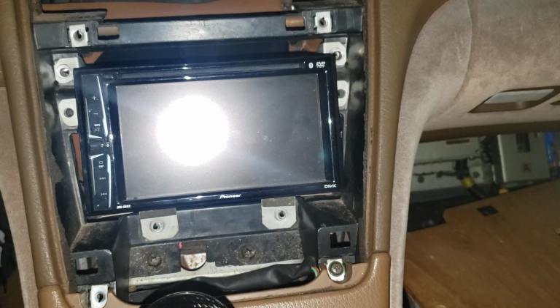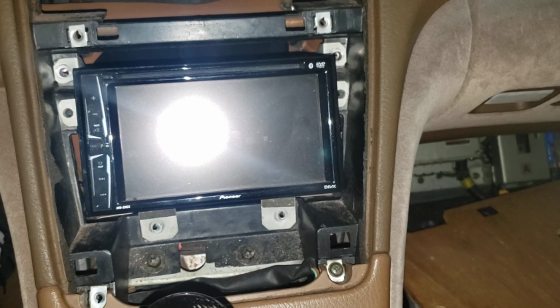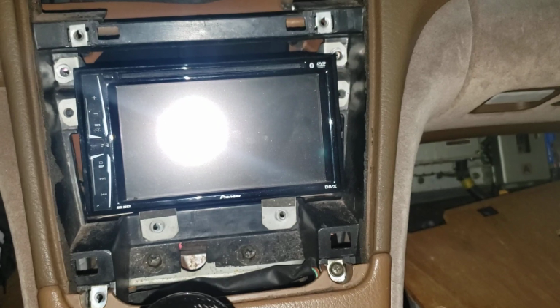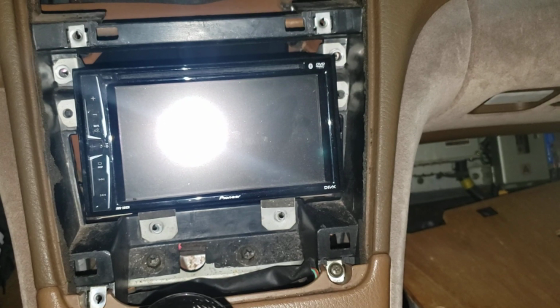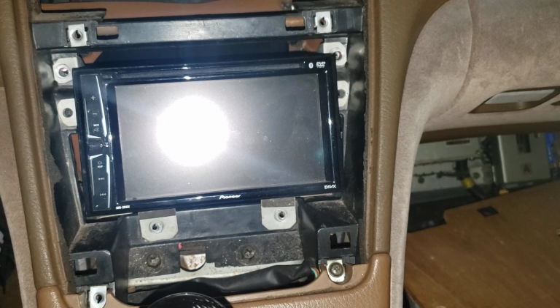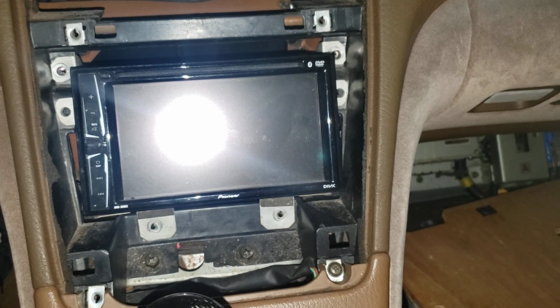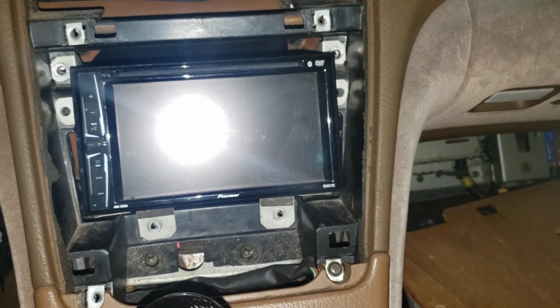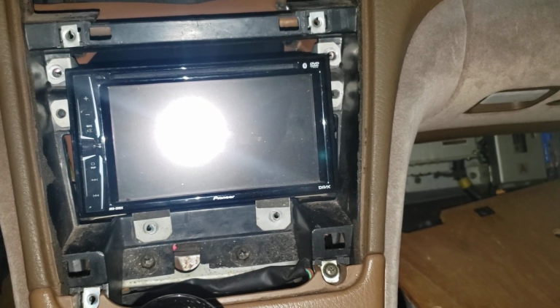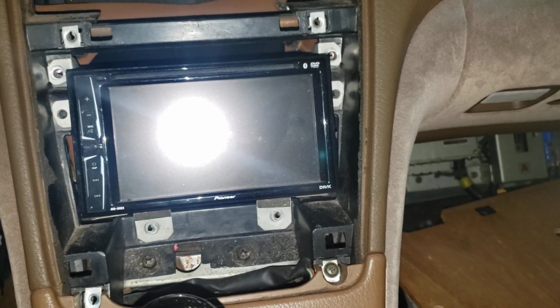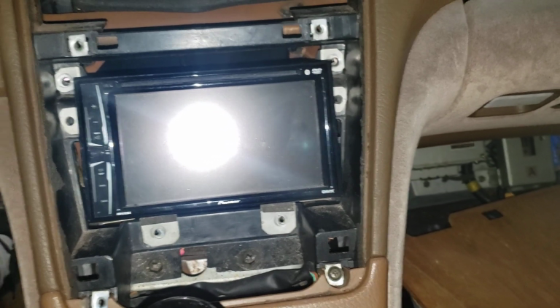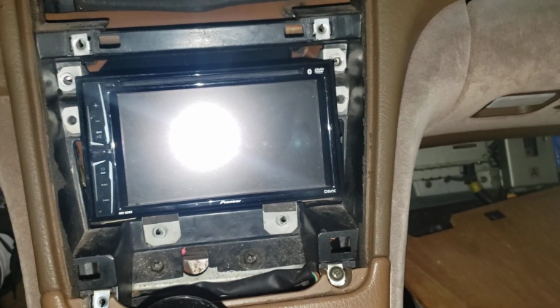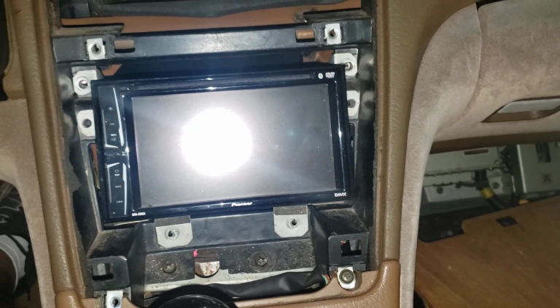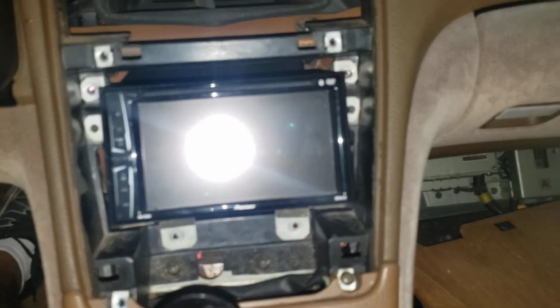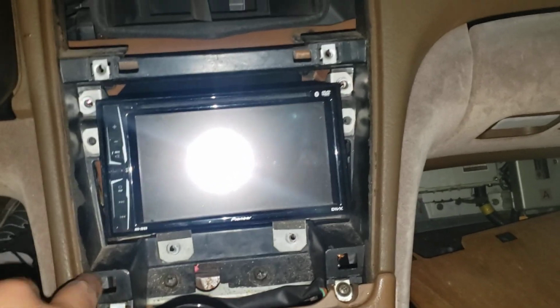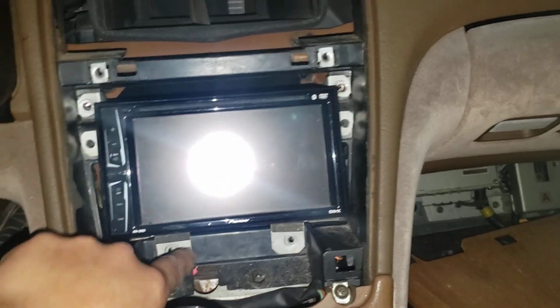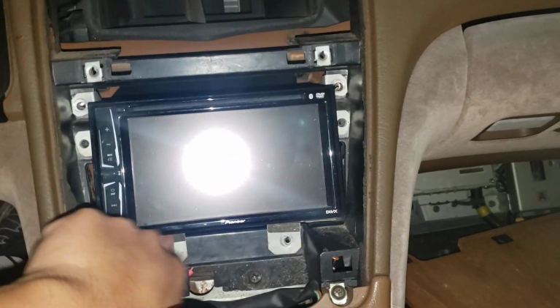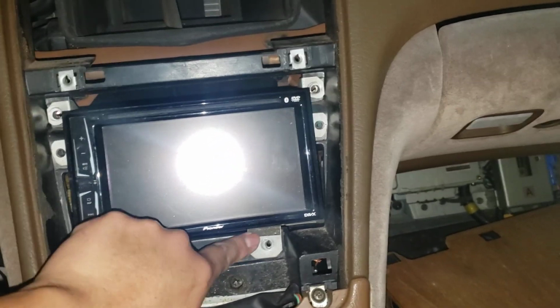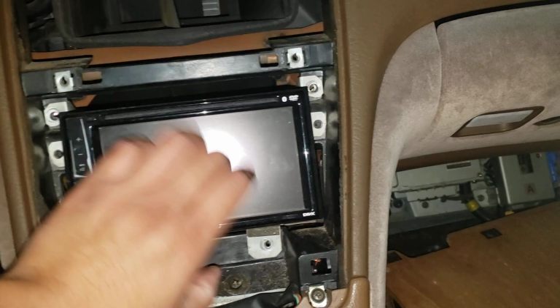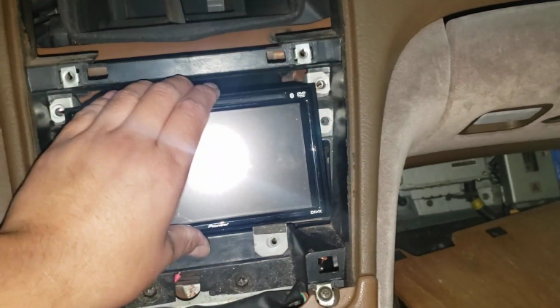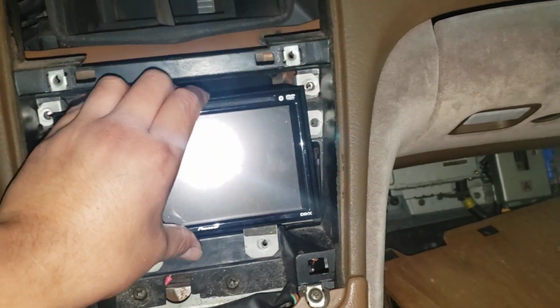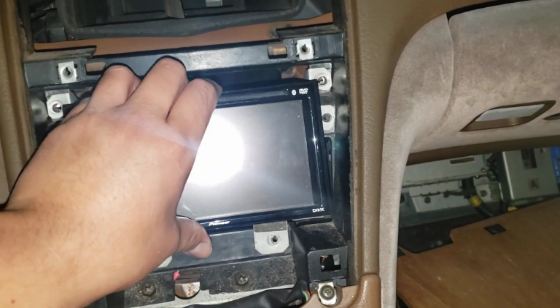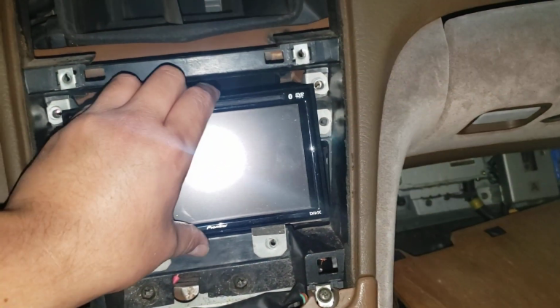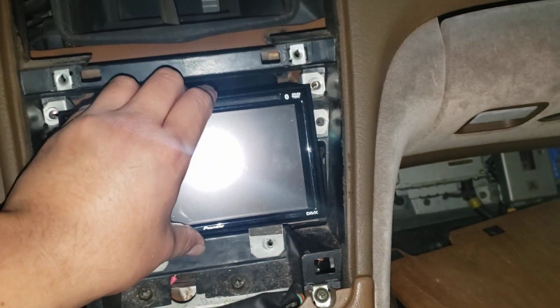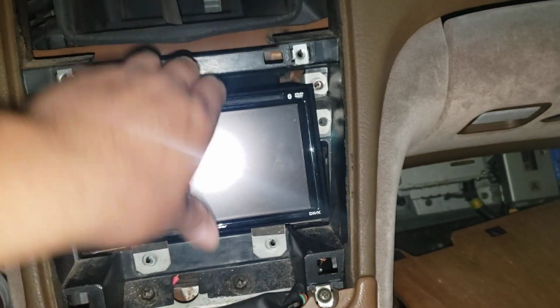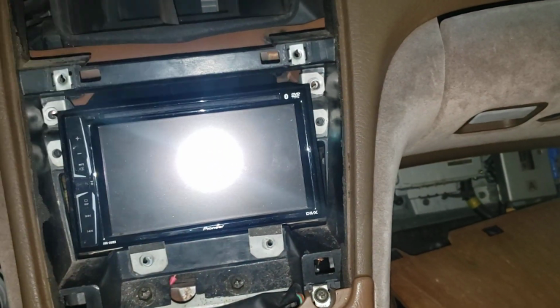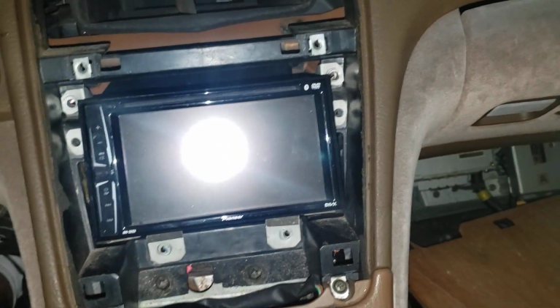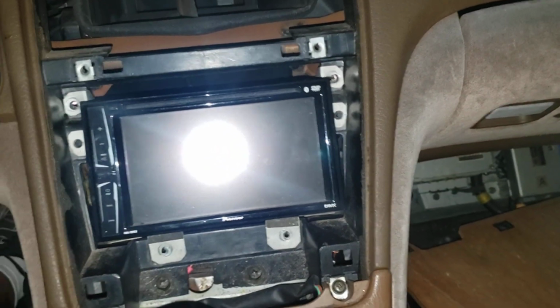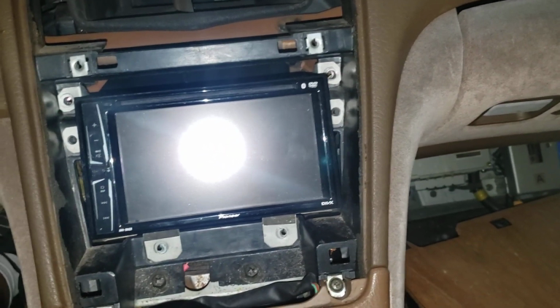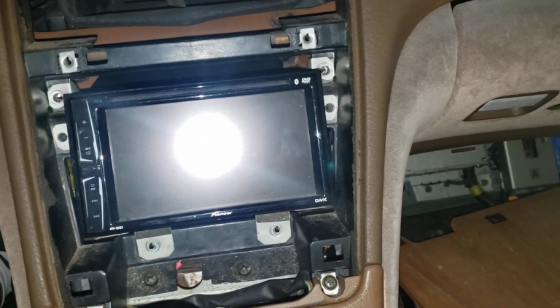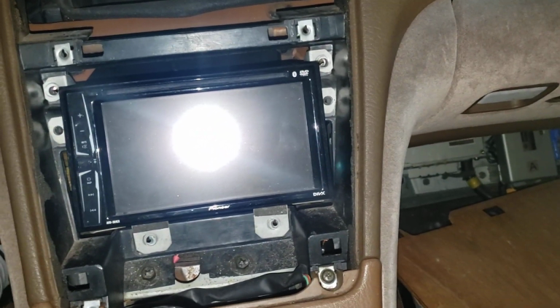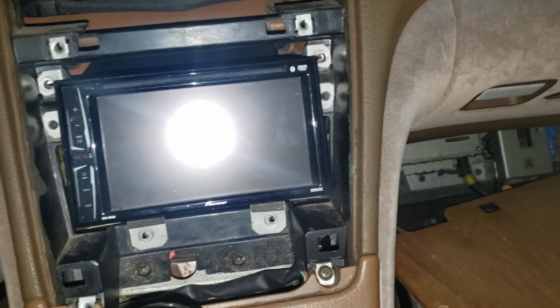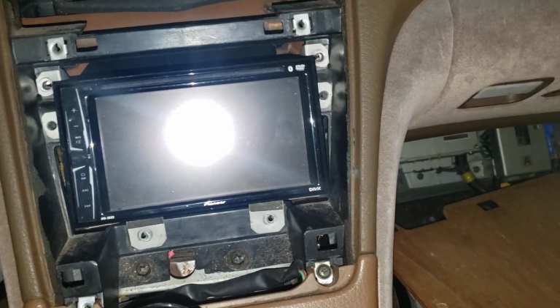Real quick update on my double-din touchscreen on my Z. I used the original mounting brackets here and they're actually pretty sturdy and they hold it at a pretty good angle.